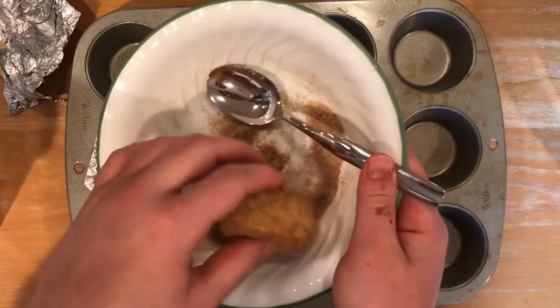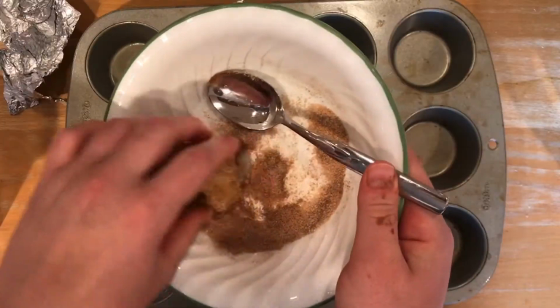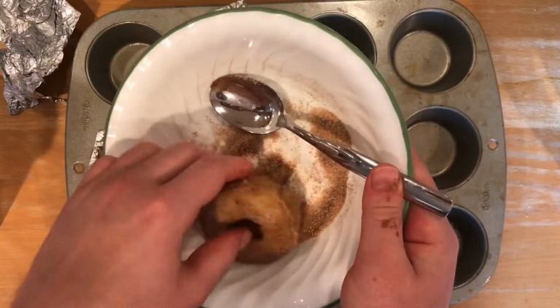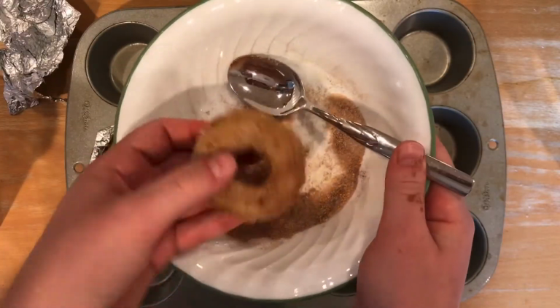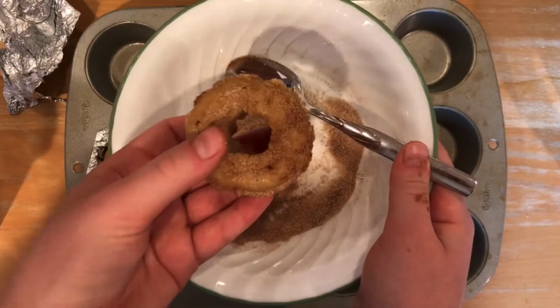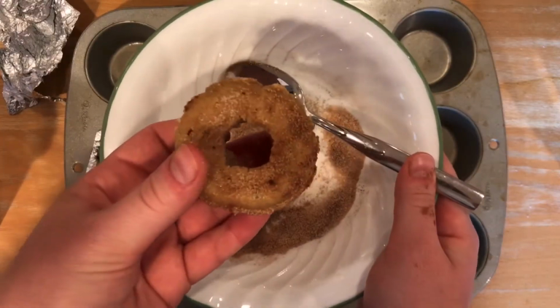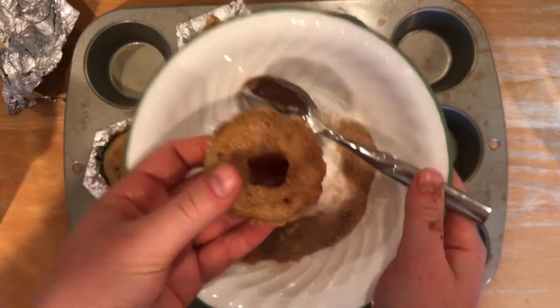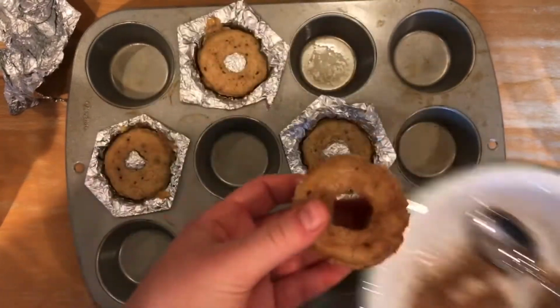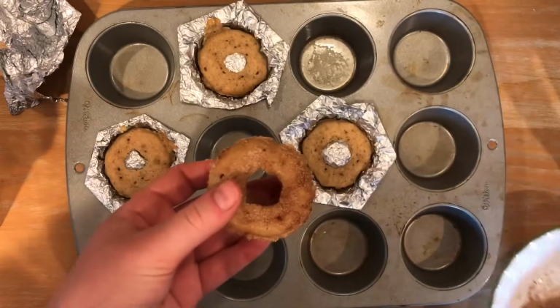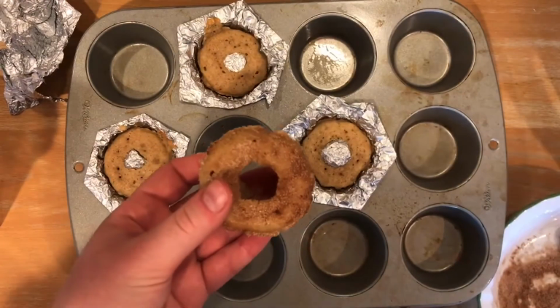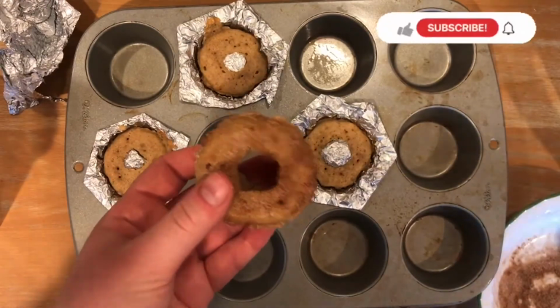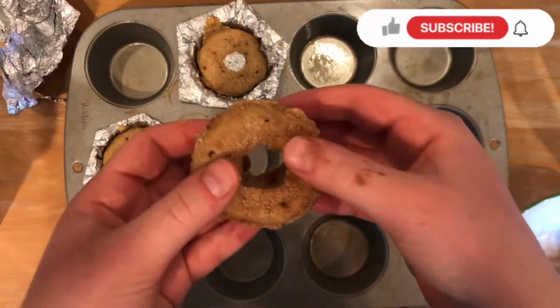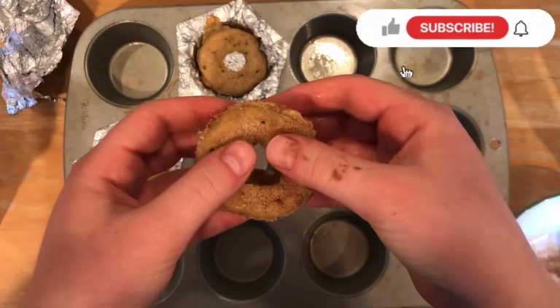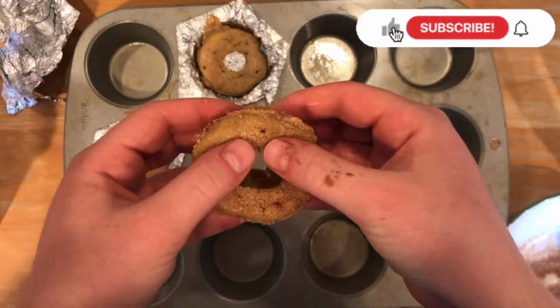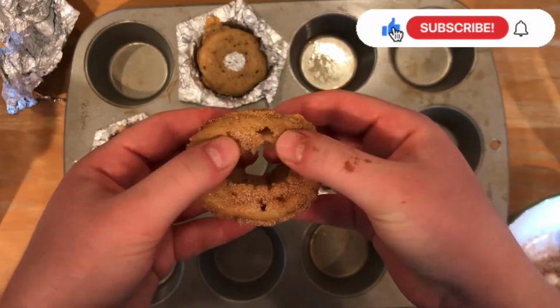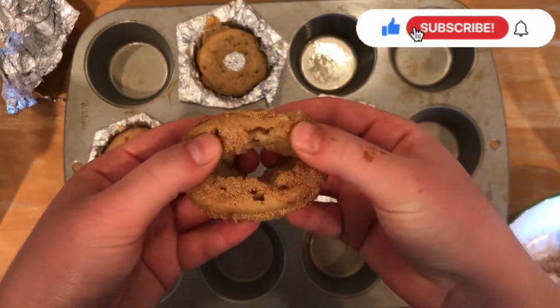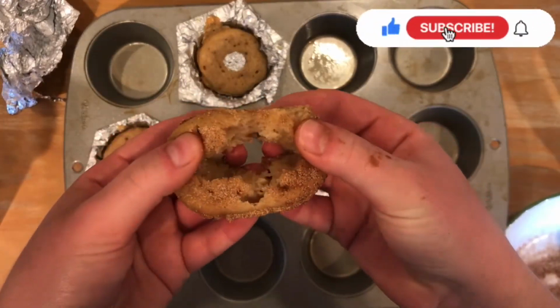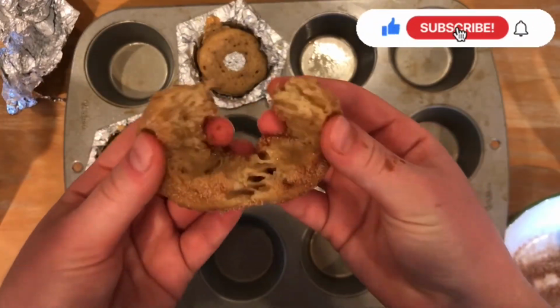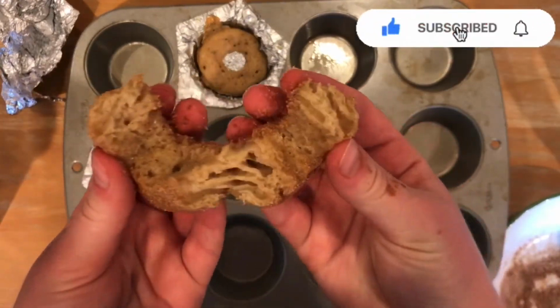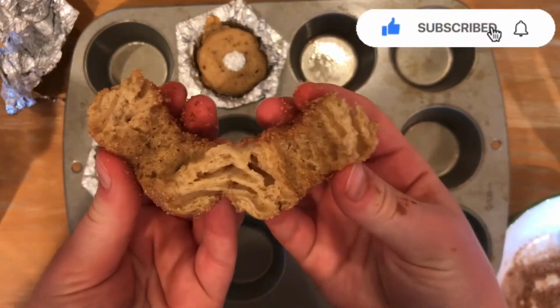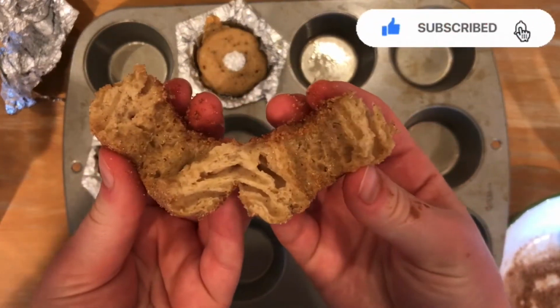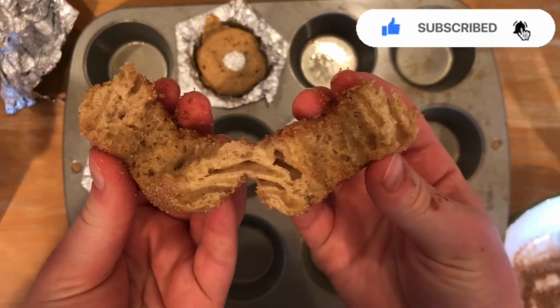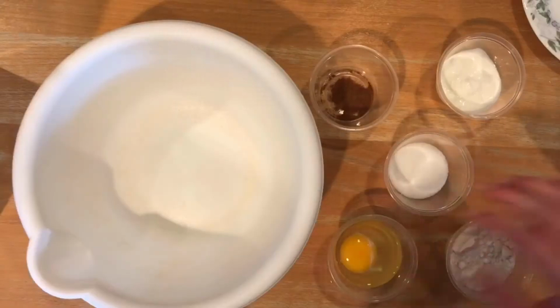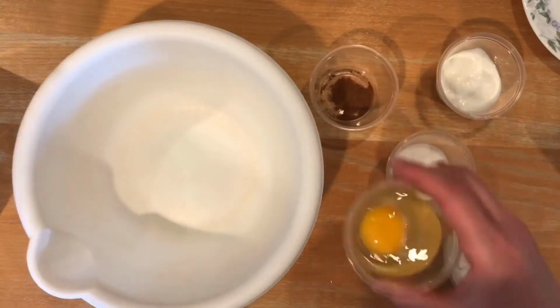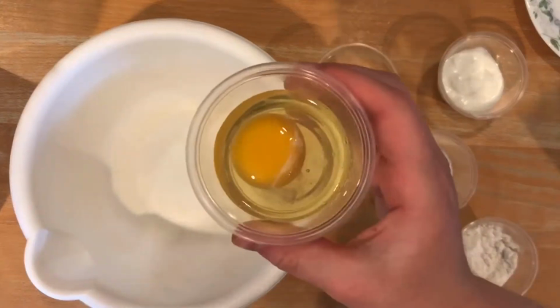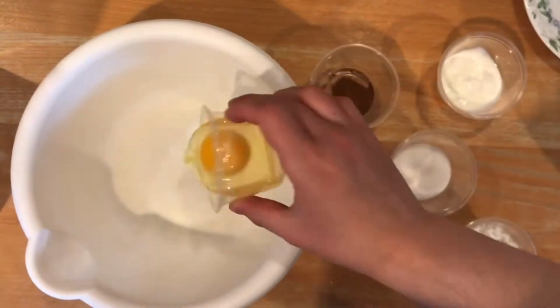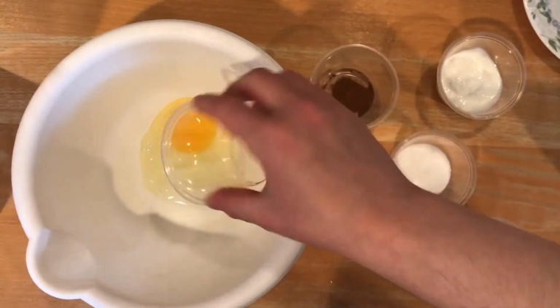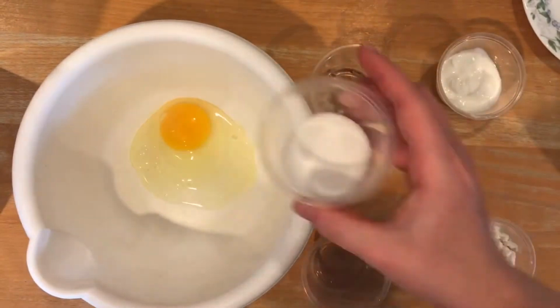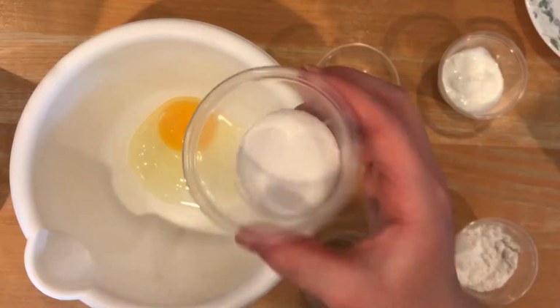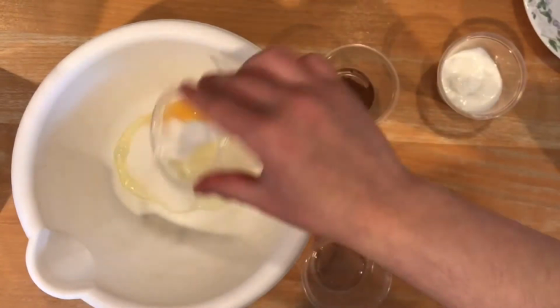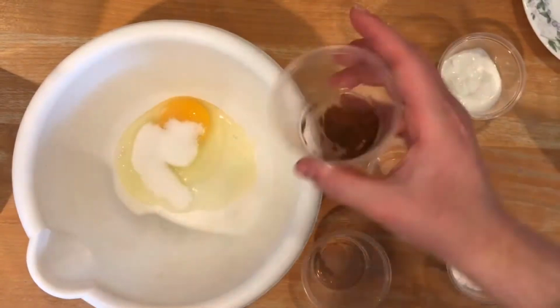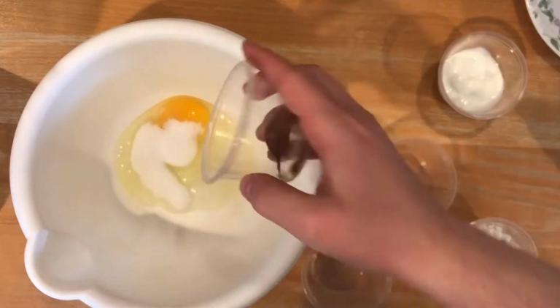Hi everyone, welcome back to my channel! Today I'm going to test Emma's Goodies 50-calorie donuts and show you how to make DIY donut molds. To start, I followed her recipe by combining an egg, sugar, cinnamon, and nutmeg.